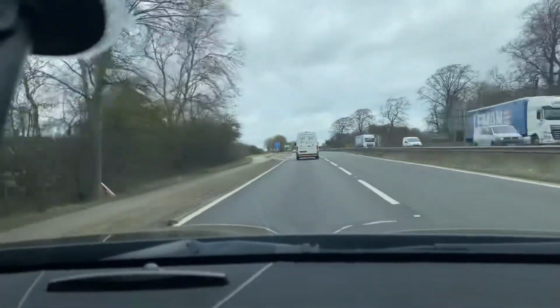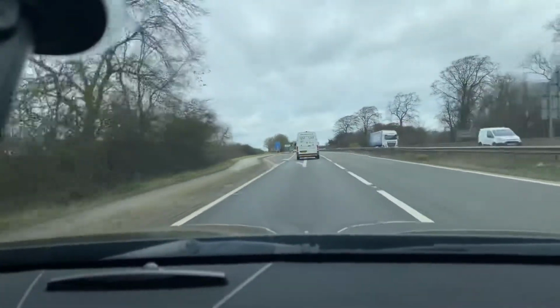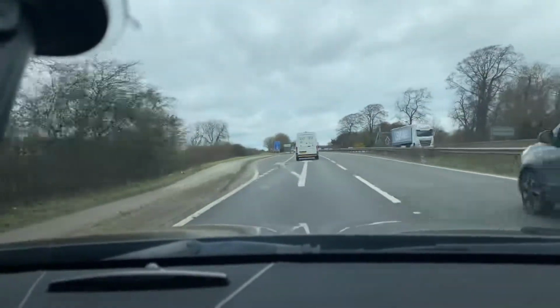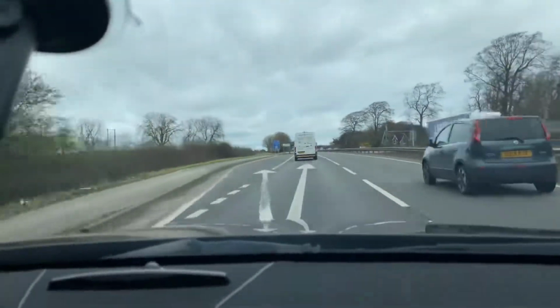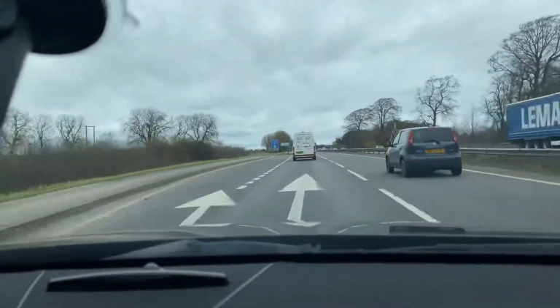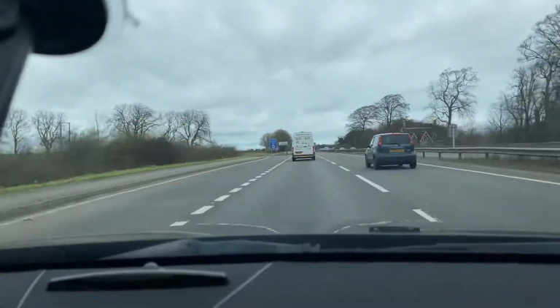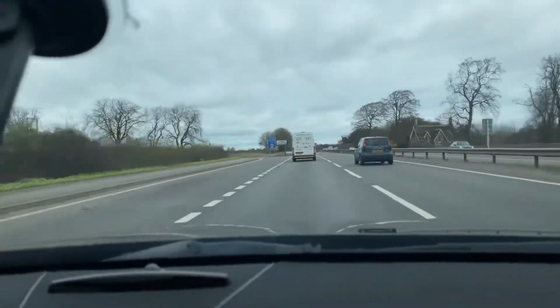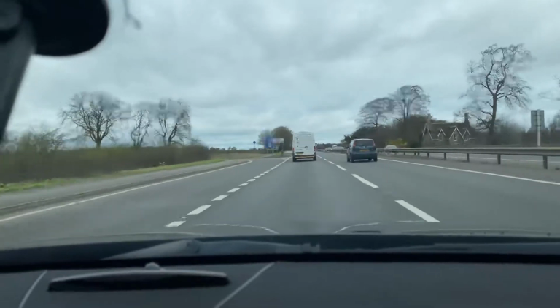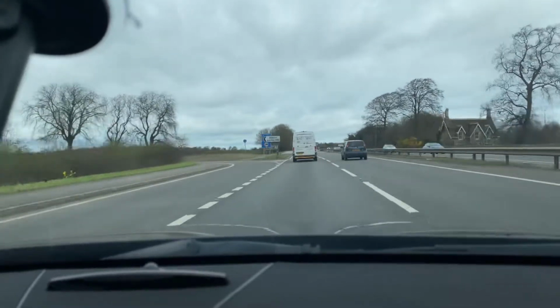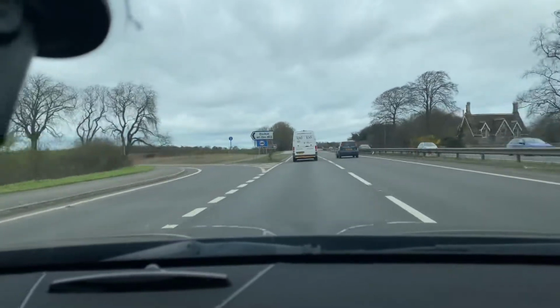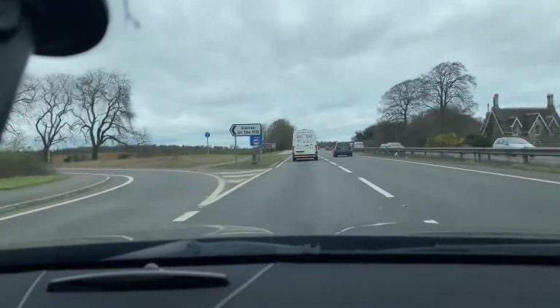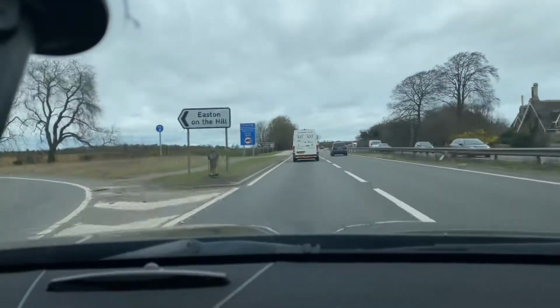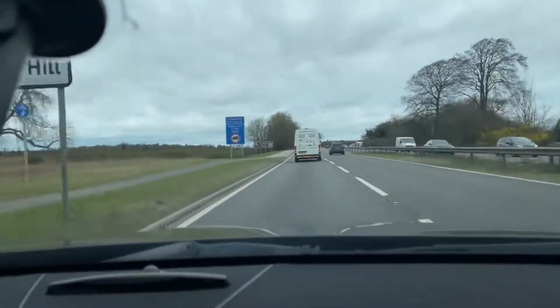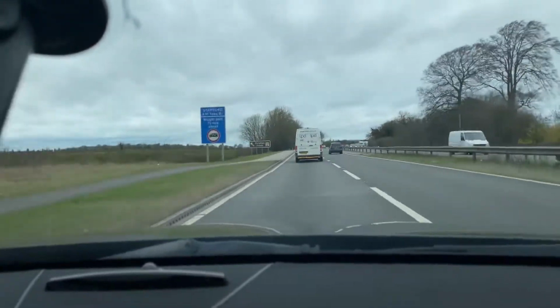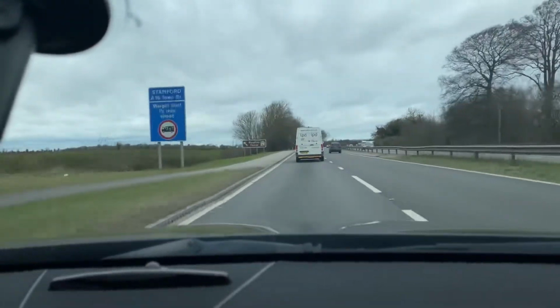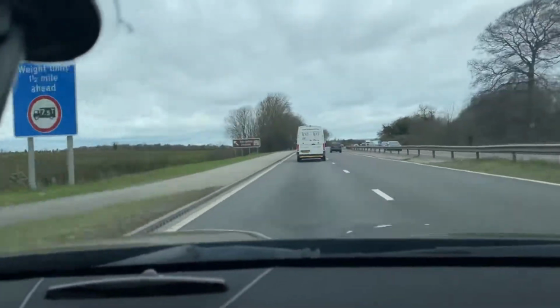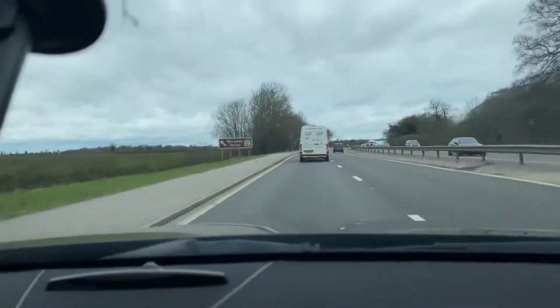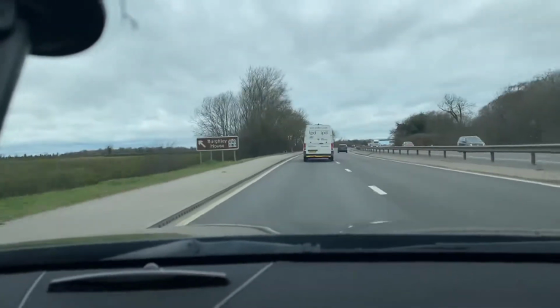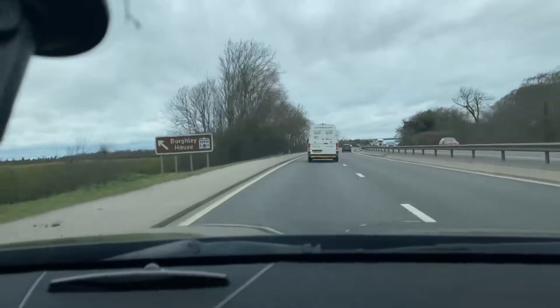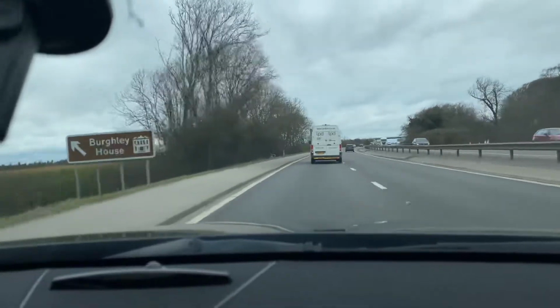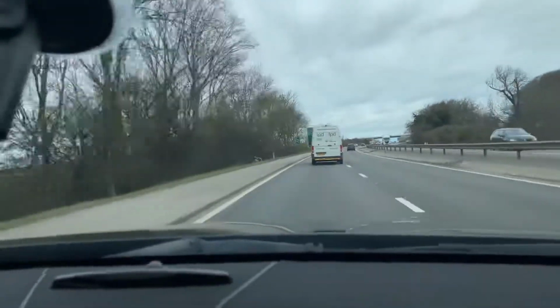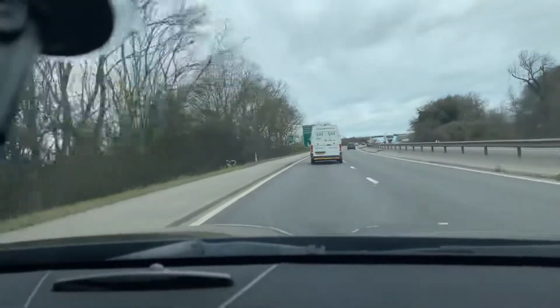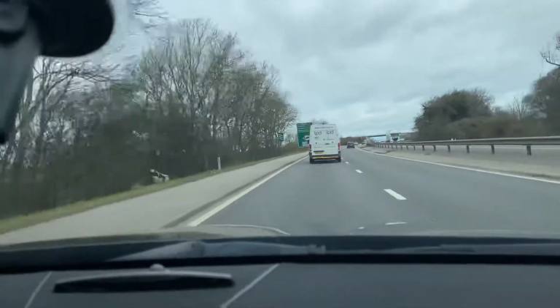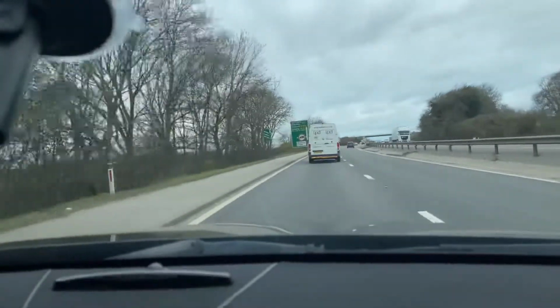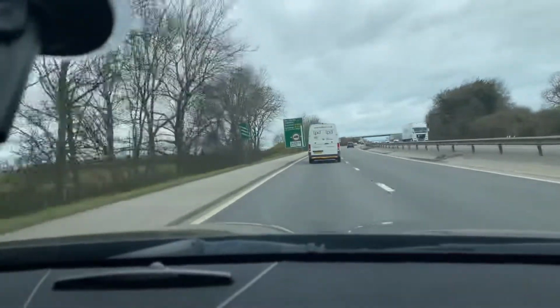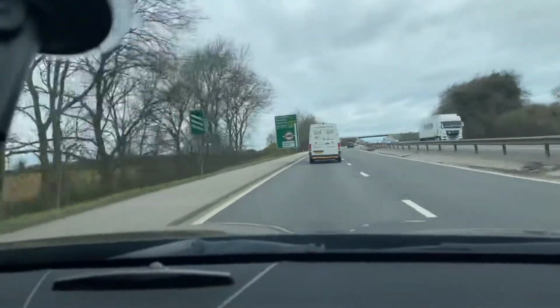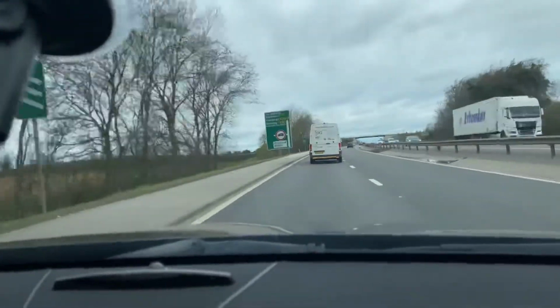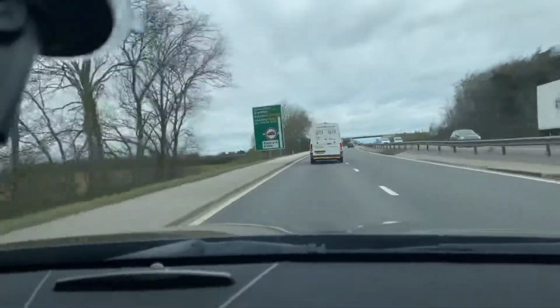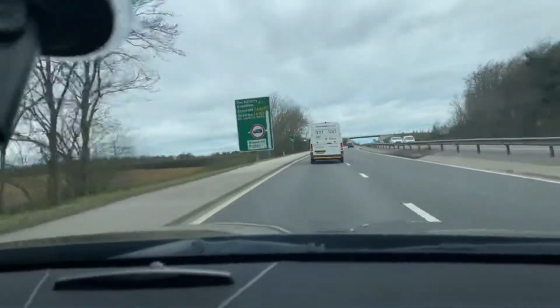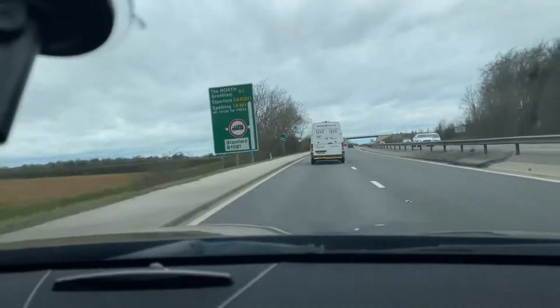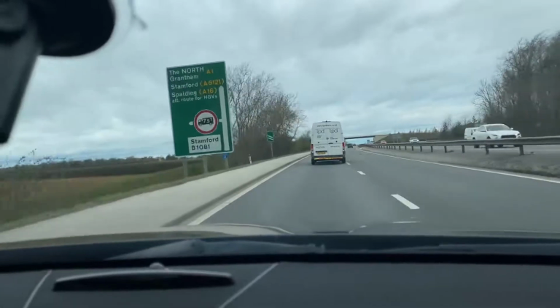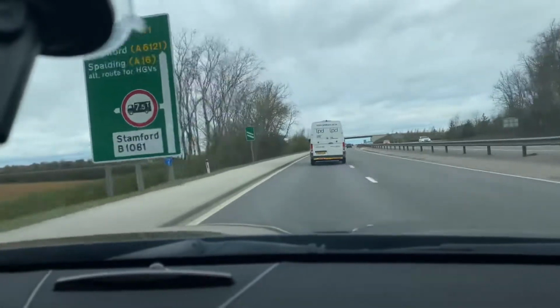This car has been looked after so well — inside and outside it's in immaculate condition. It drives superbly, from the engine and suspension to the brakes, steering, and everything on this car is absolutely spot on.